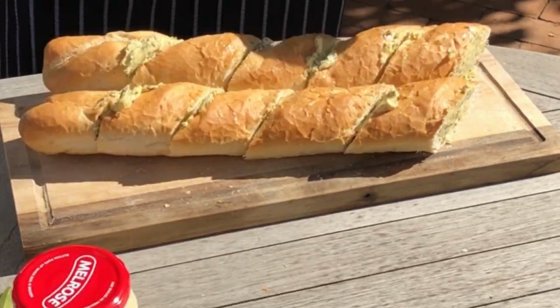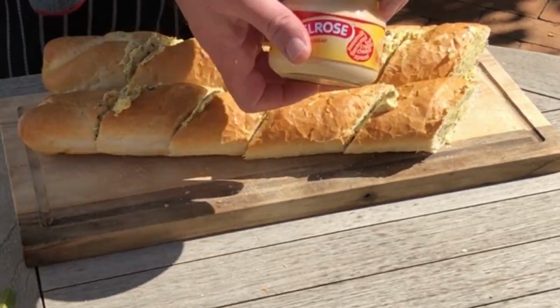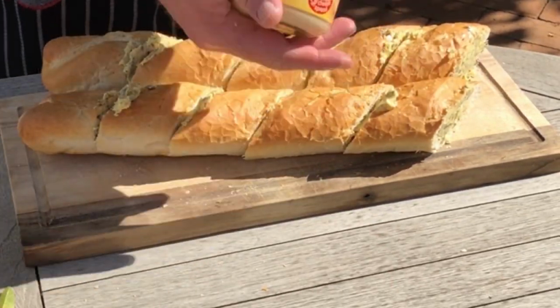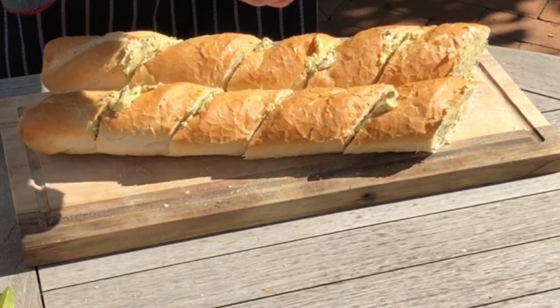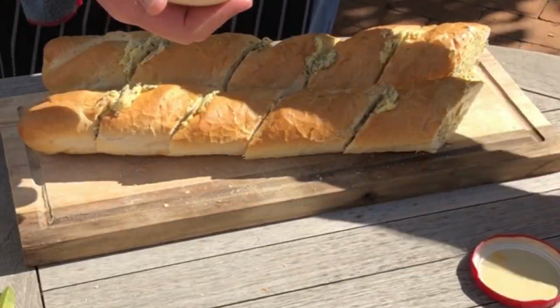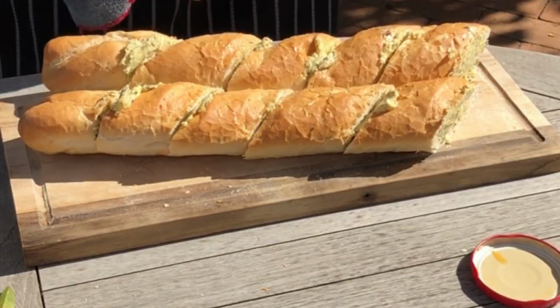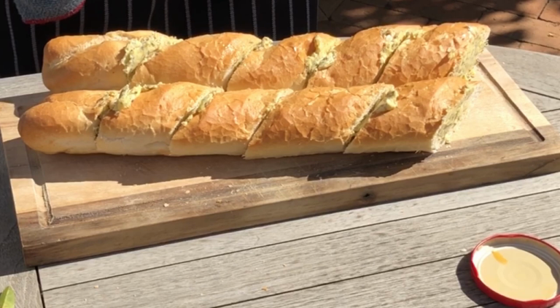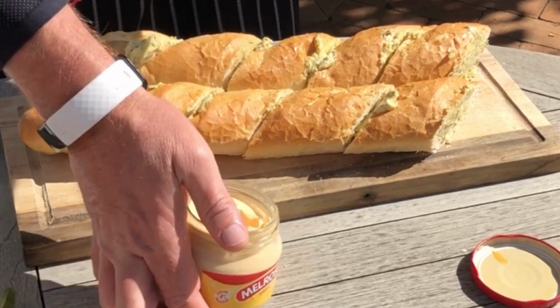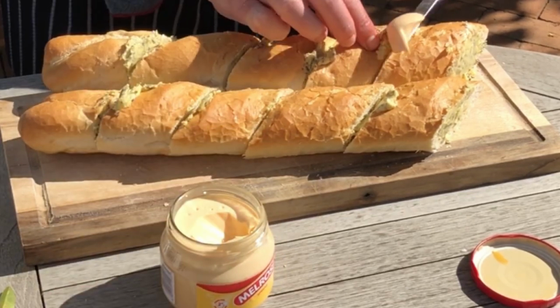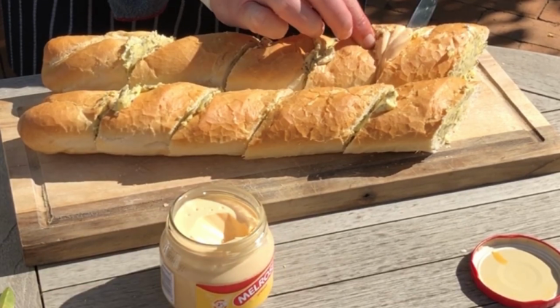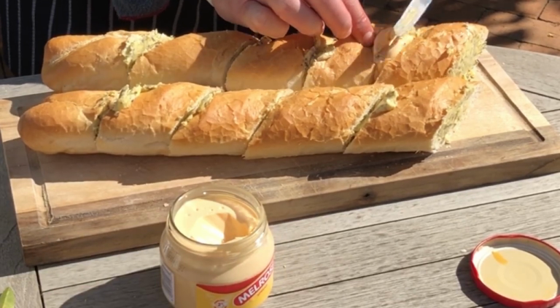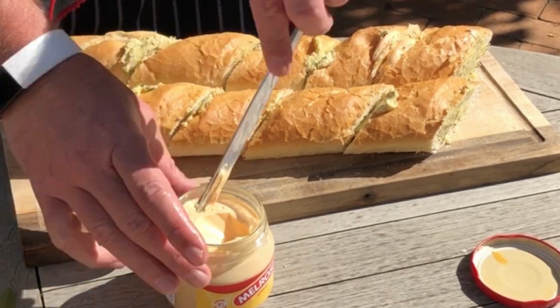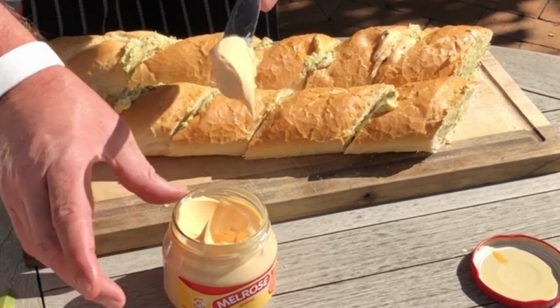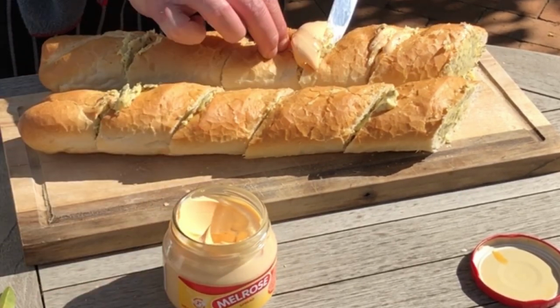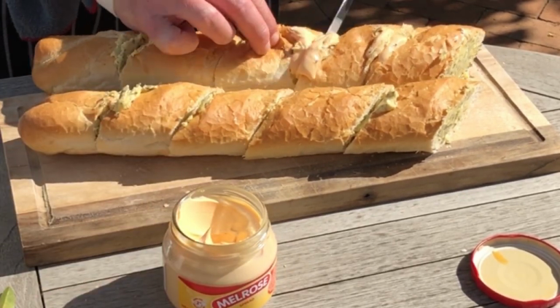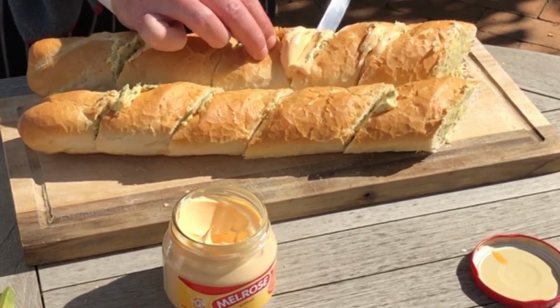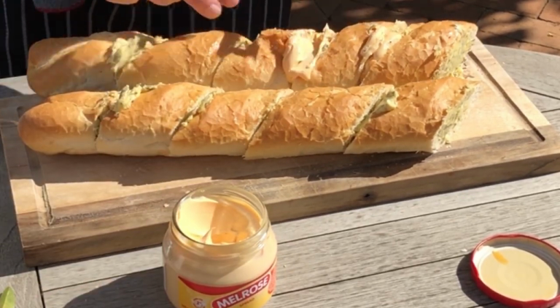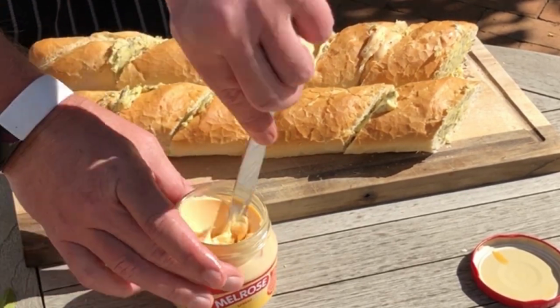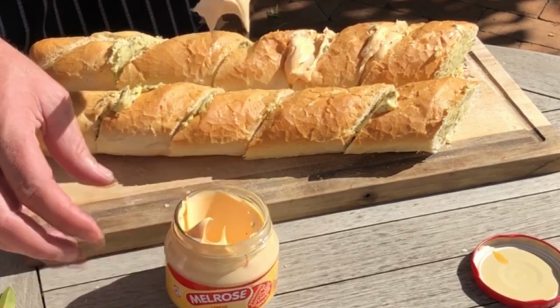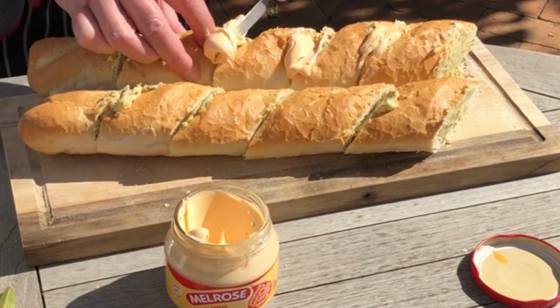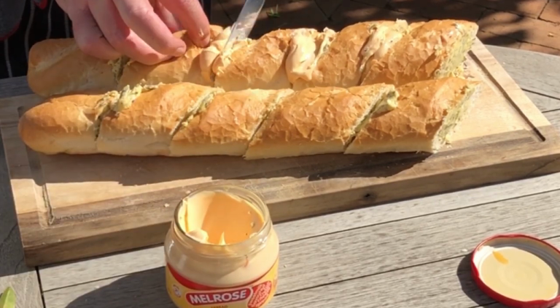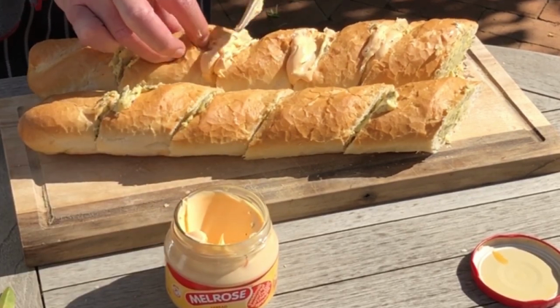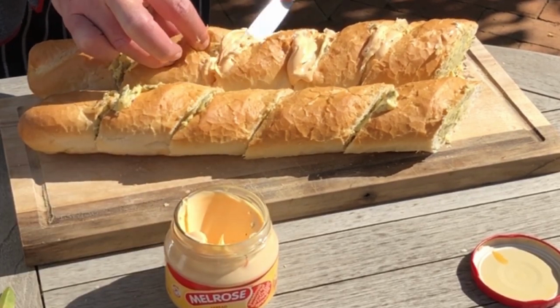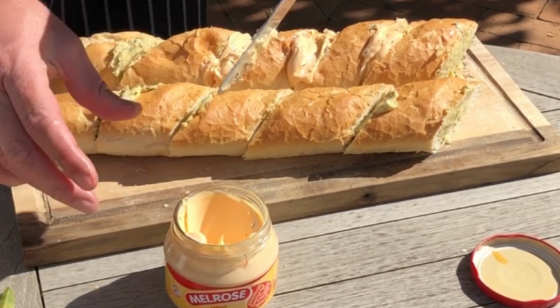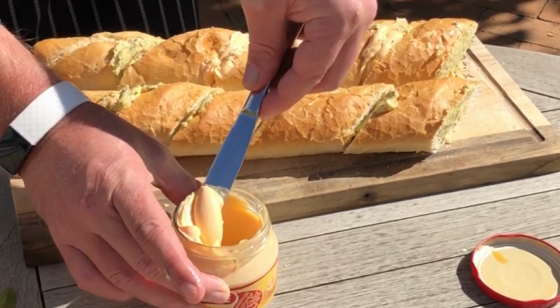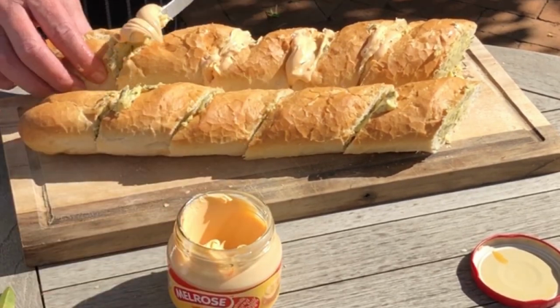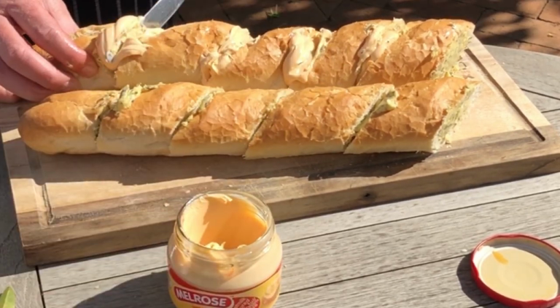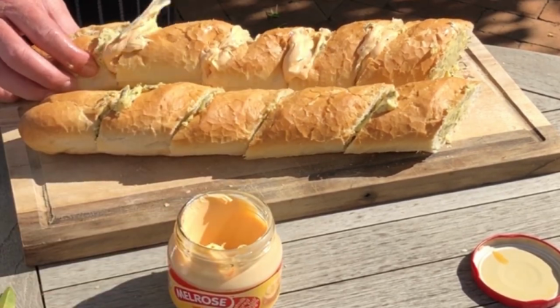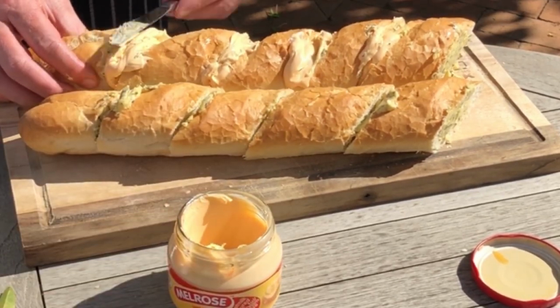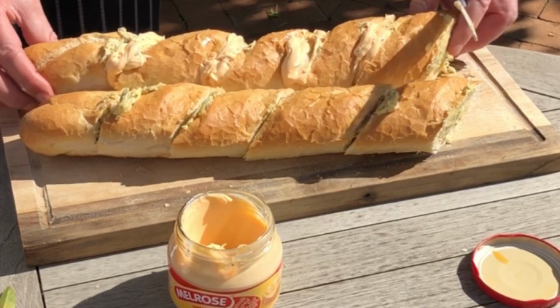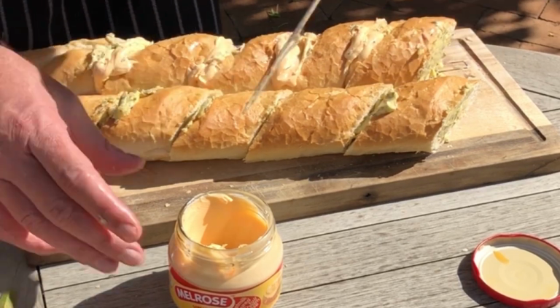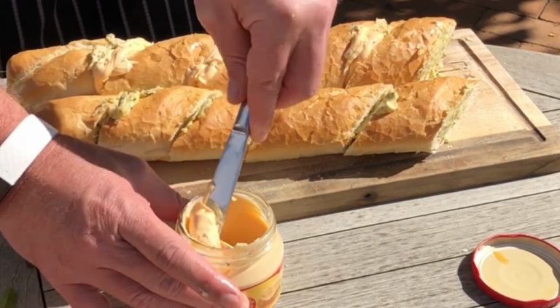Take your cheese spread and with a clean kitchen knife add the cheese spread to the cut slices on the loaf of bread, just like you did with the butter. Add the cheese spread to taste — with me, the more the merrier.